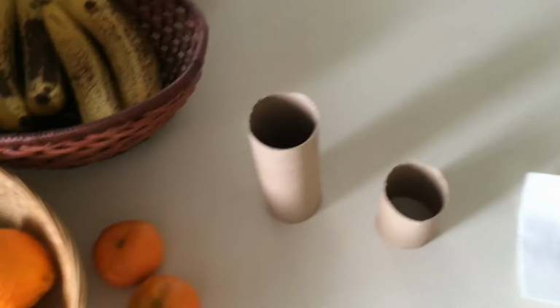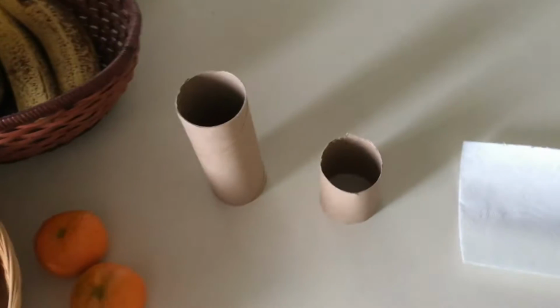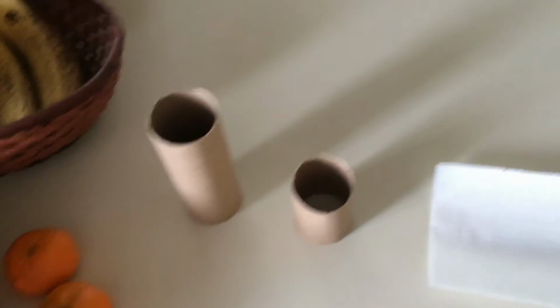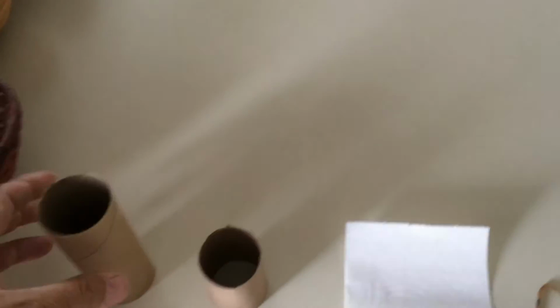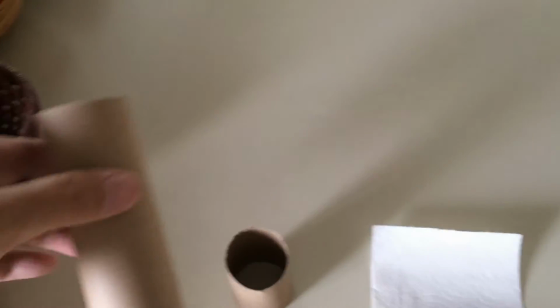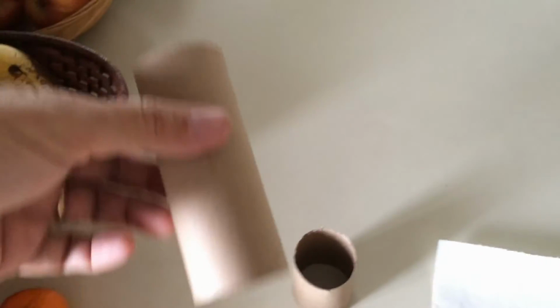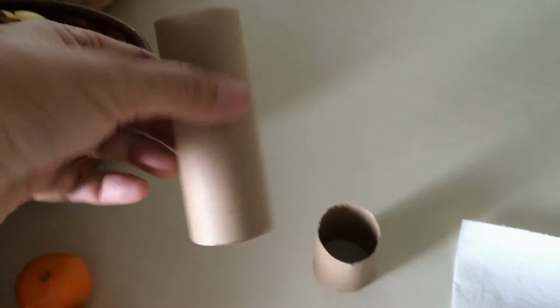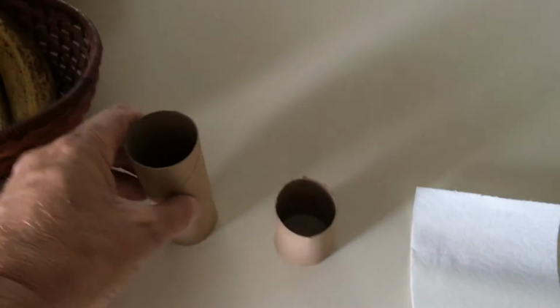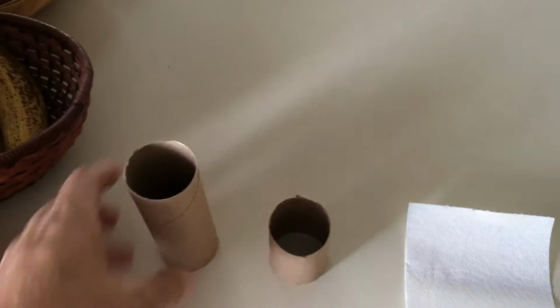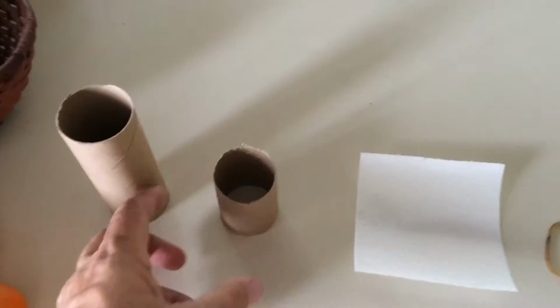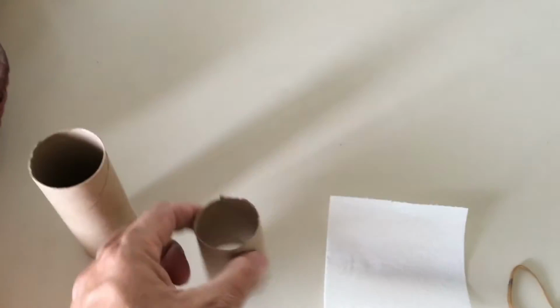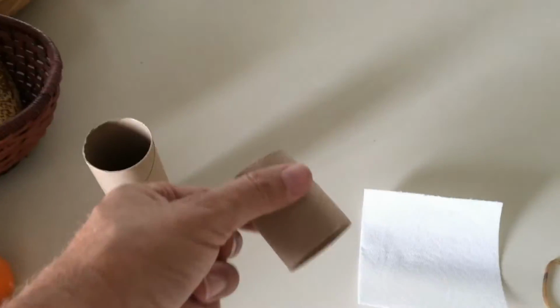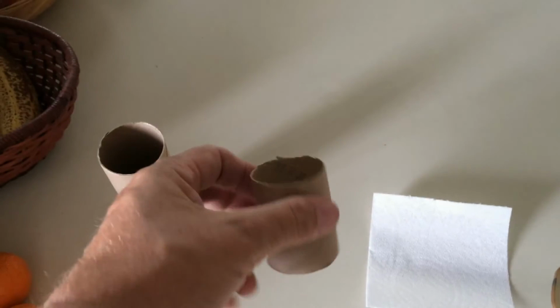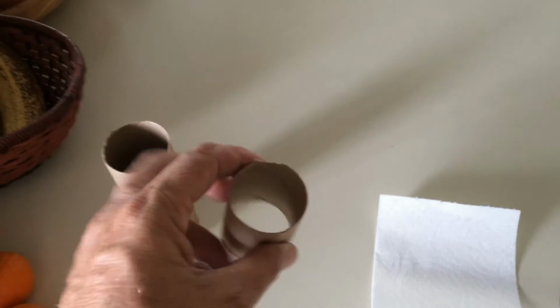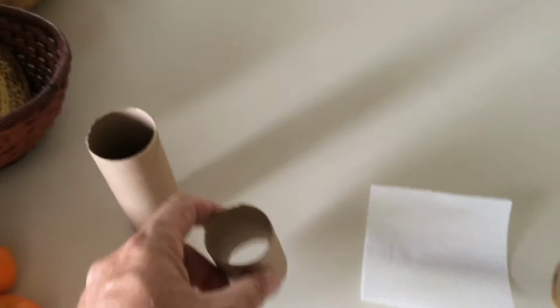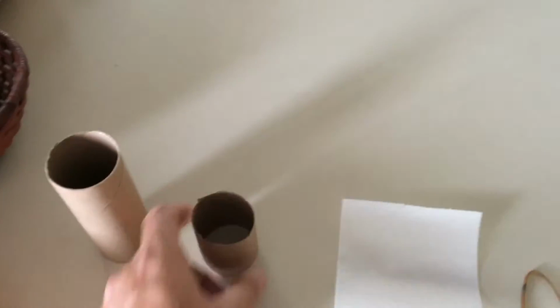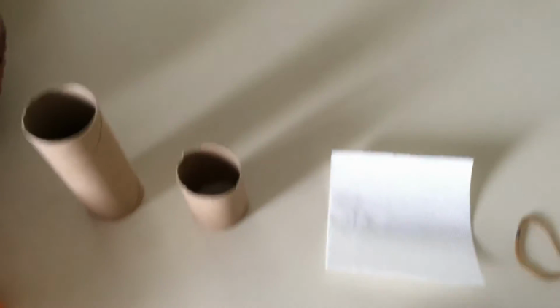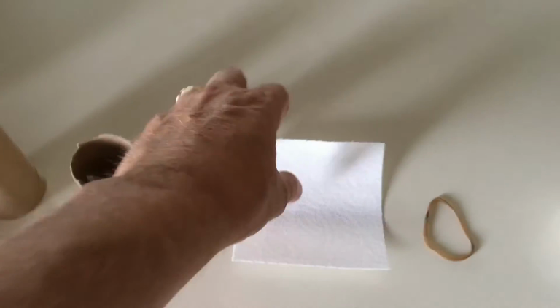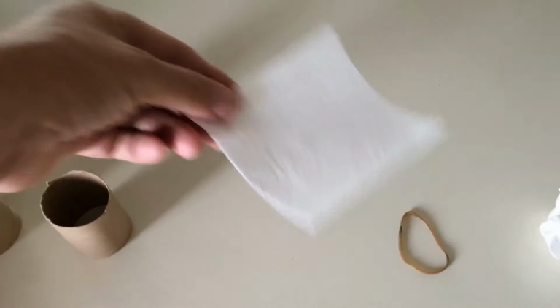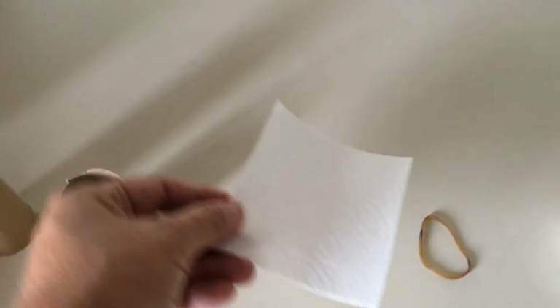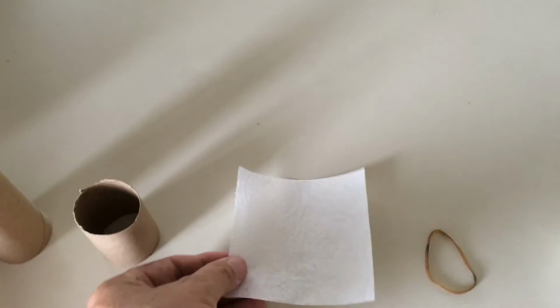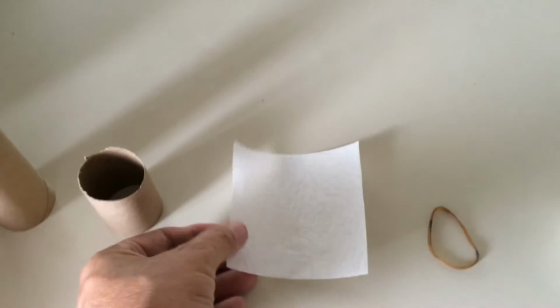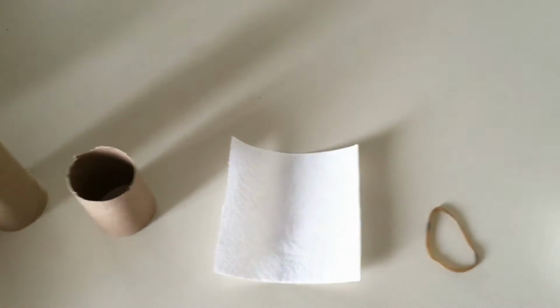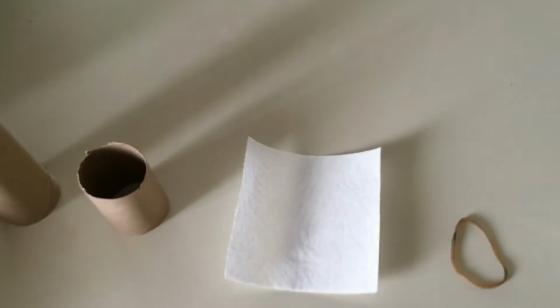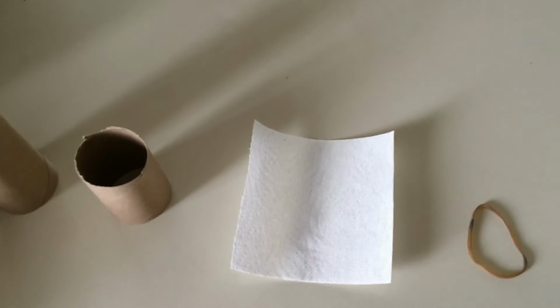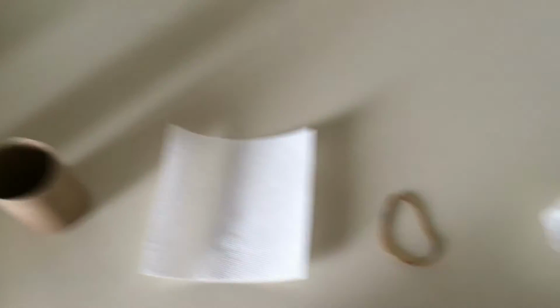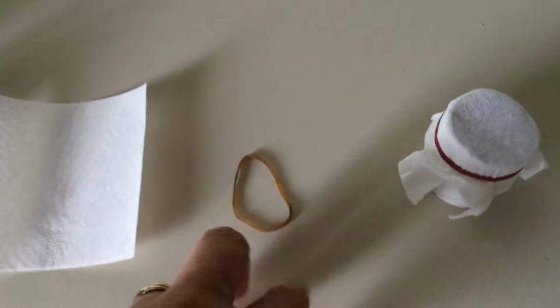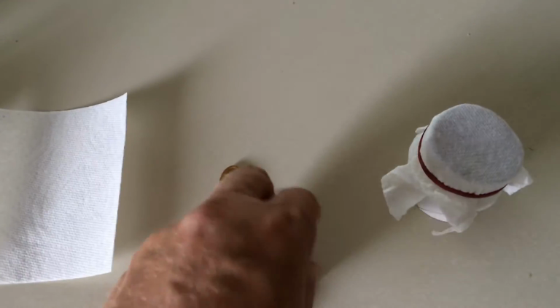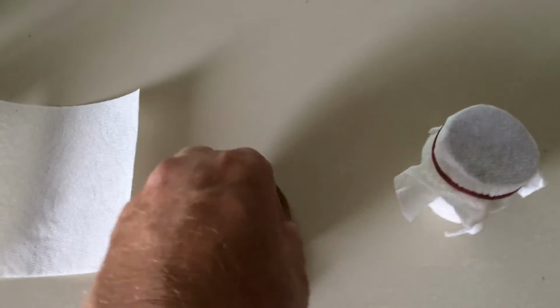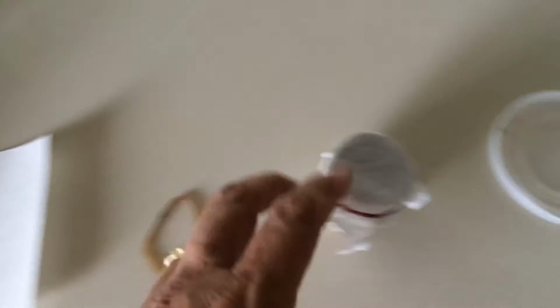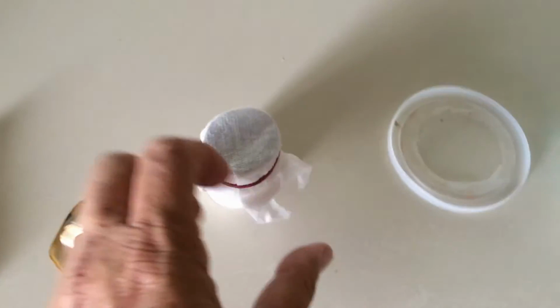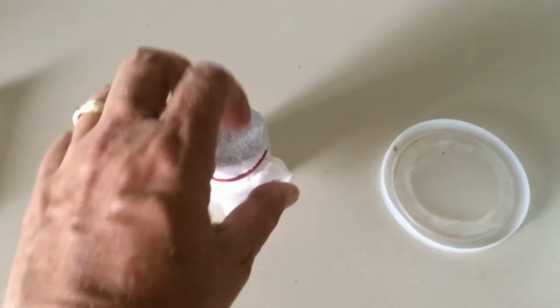Over here we have an empty toilet tissue core. This is the same thing, but it's been cut in half. I take a small square piece of paper towel, I fasten it with a rubber band, so you basically have this guy.